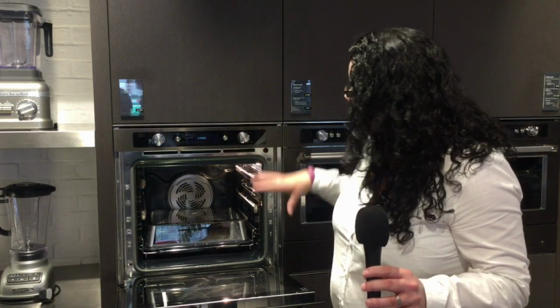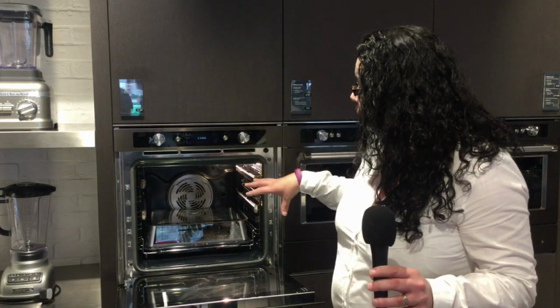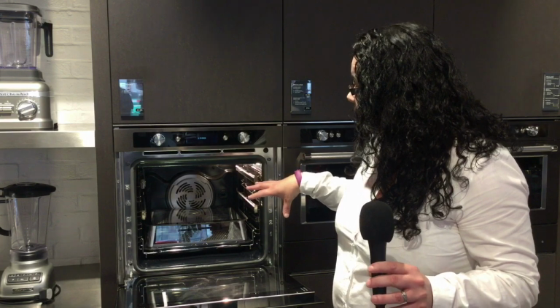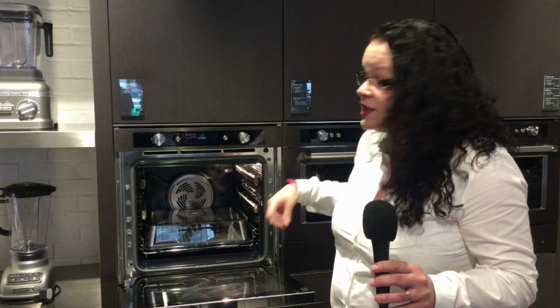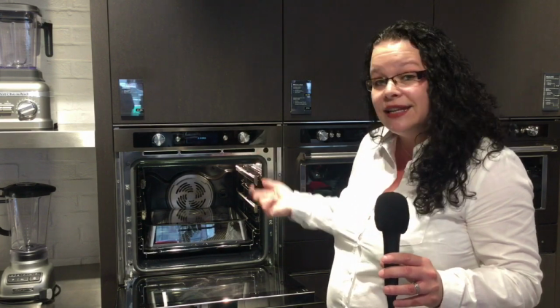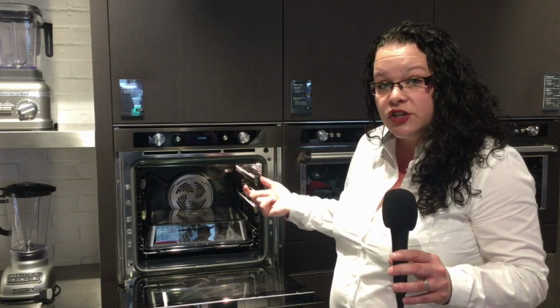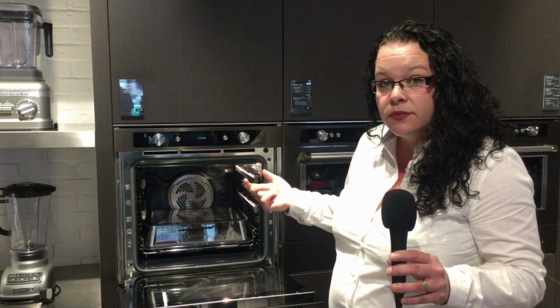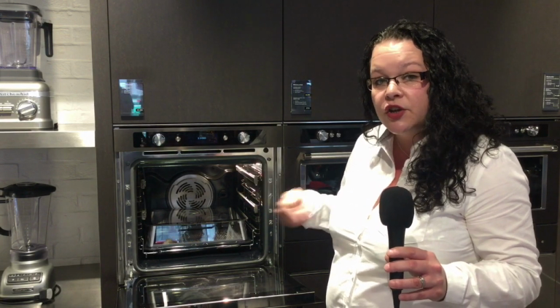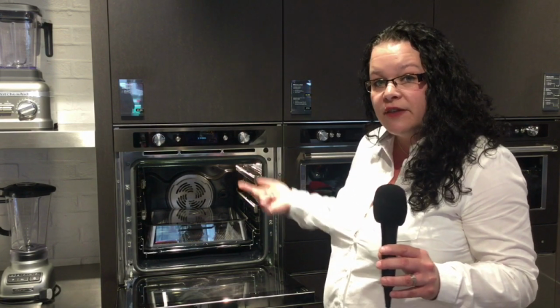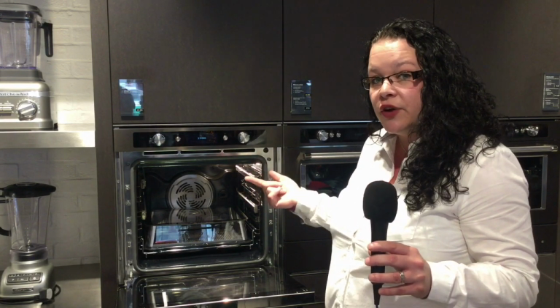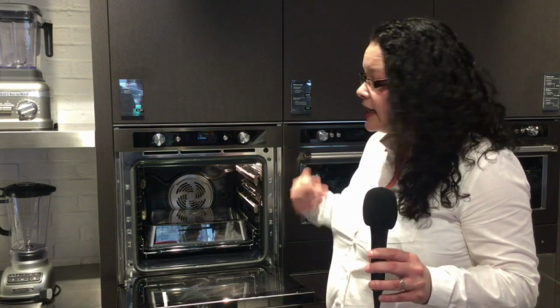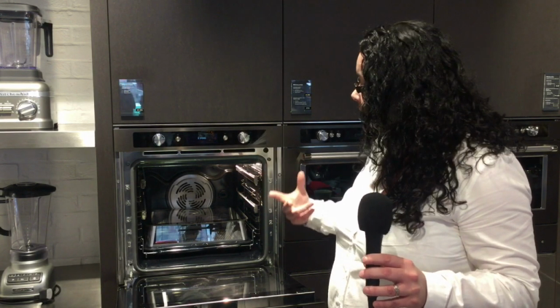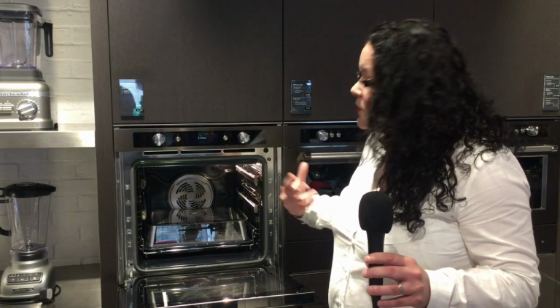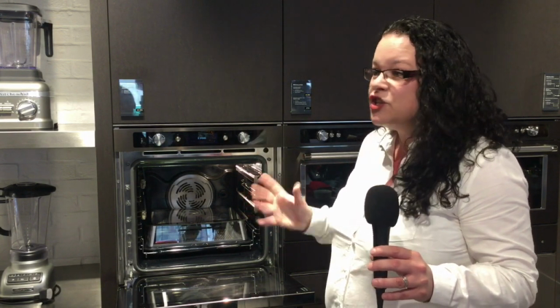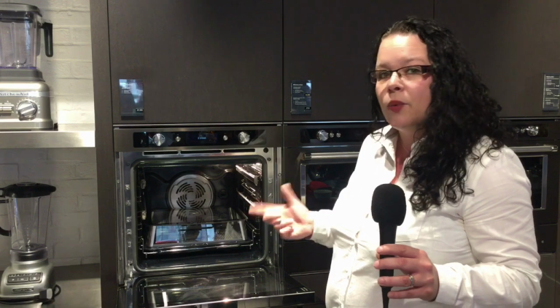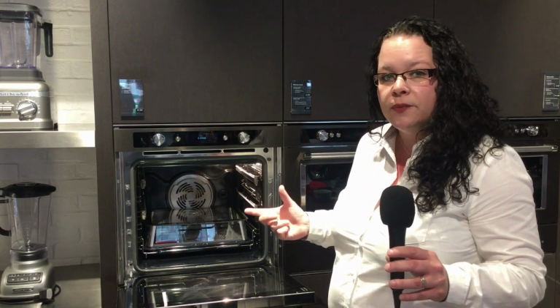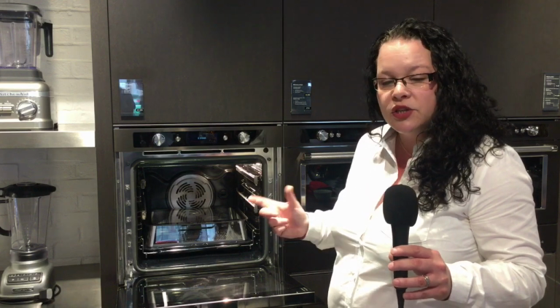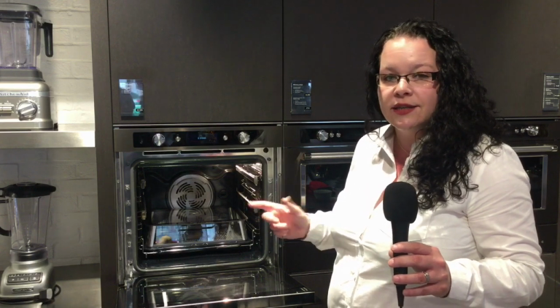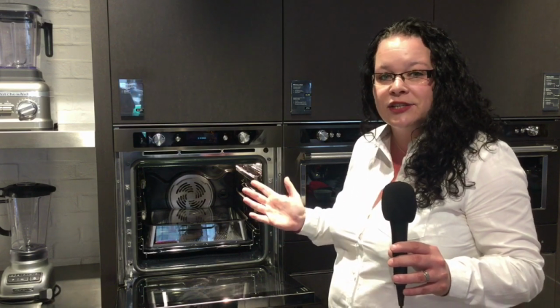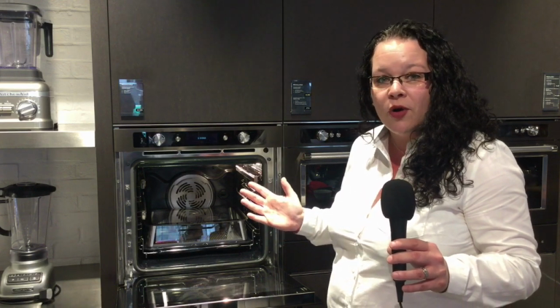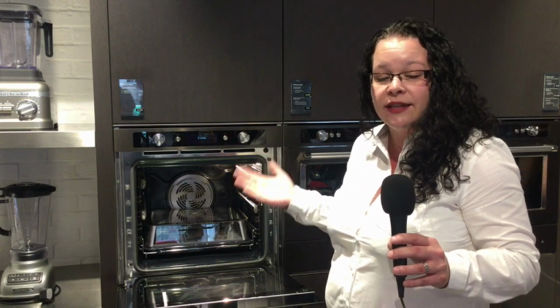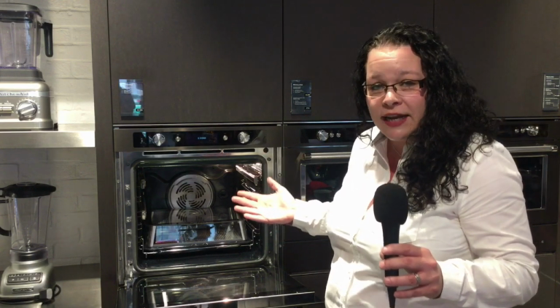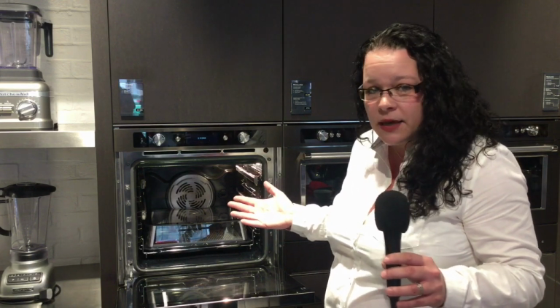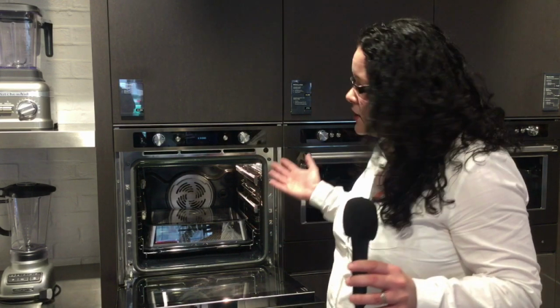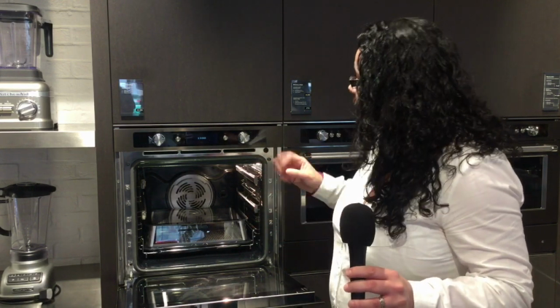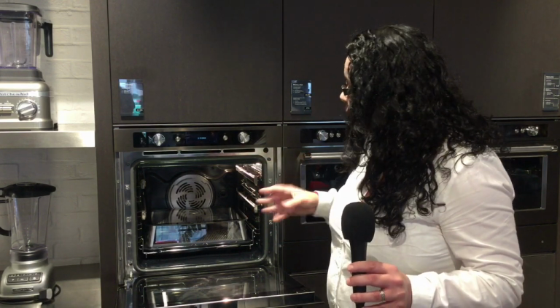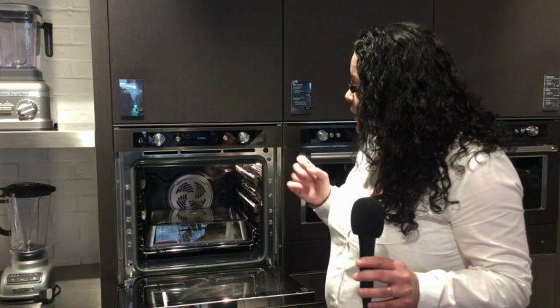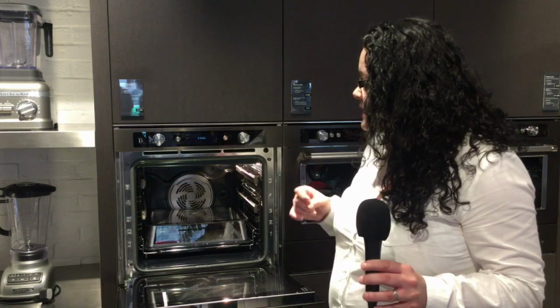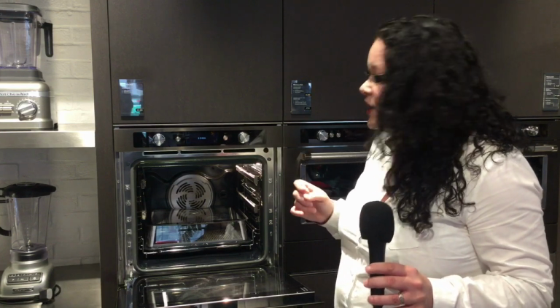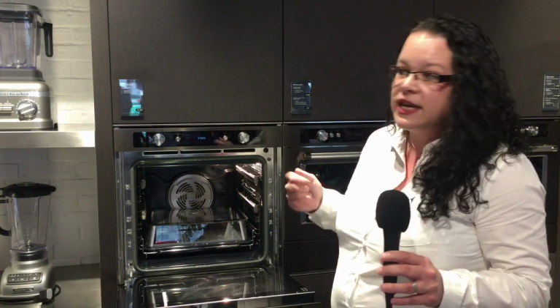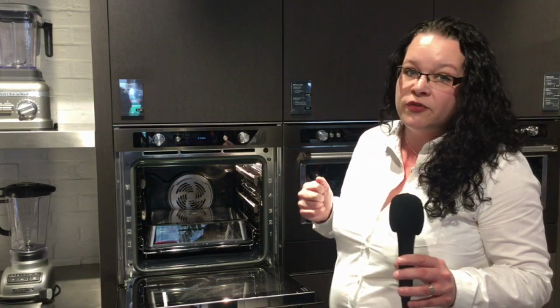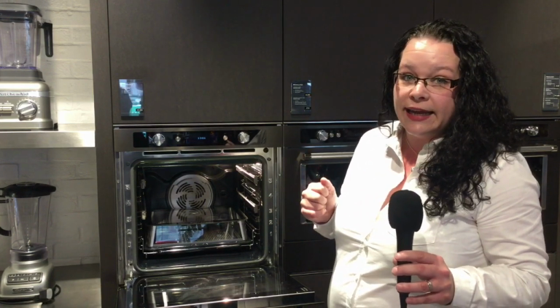The oven inside has a pyrolytic function, so you can go to 500 degrees and clean within about a two-hour window. That means no more asking the oven cleaner to come around — it's a really quick and easy, convenient way to keep your oven very clean.